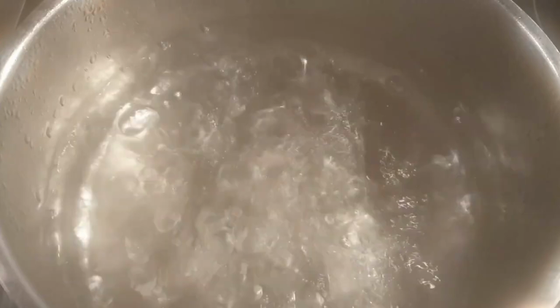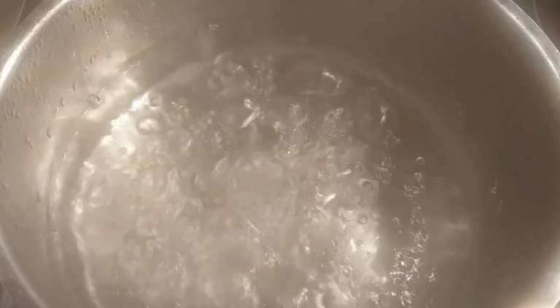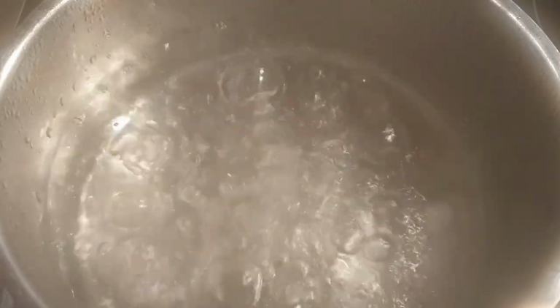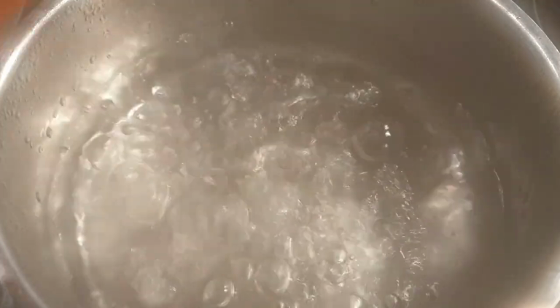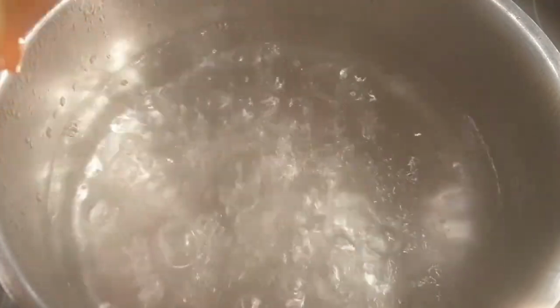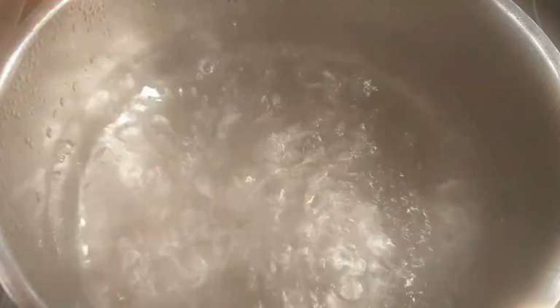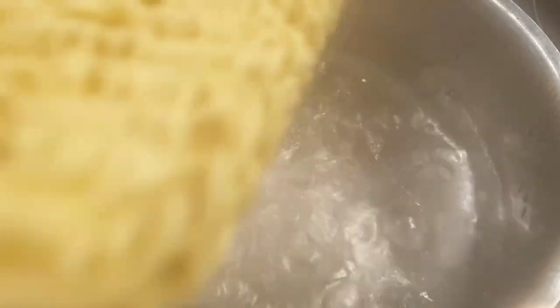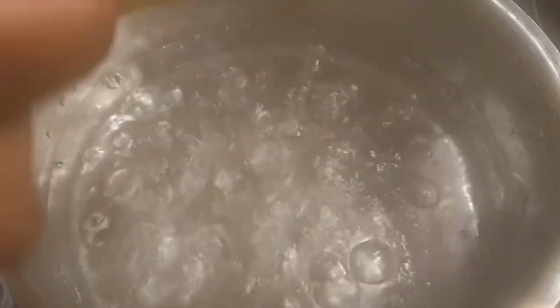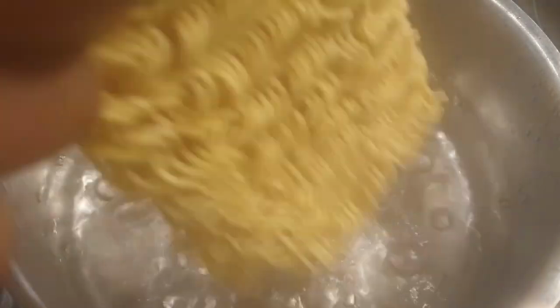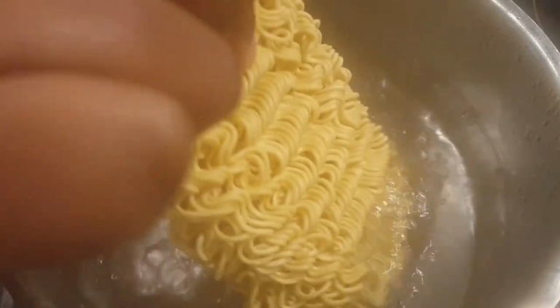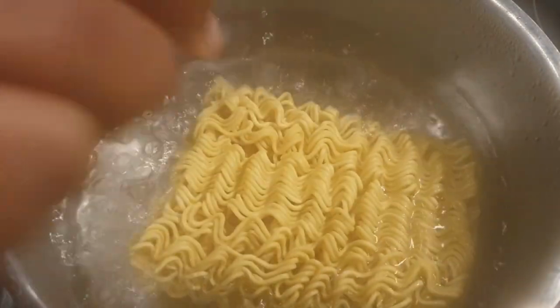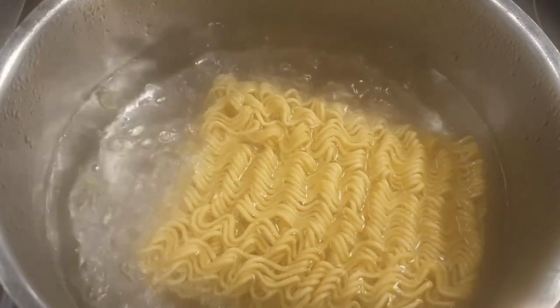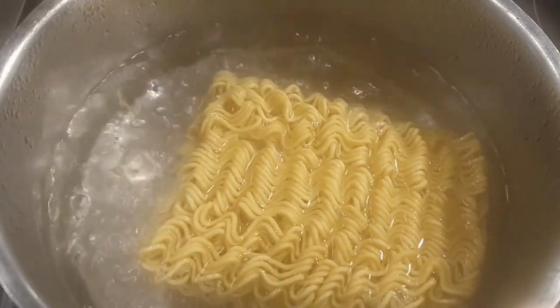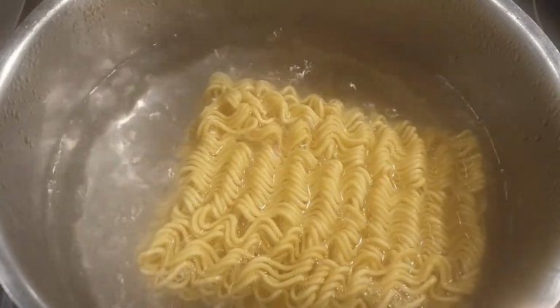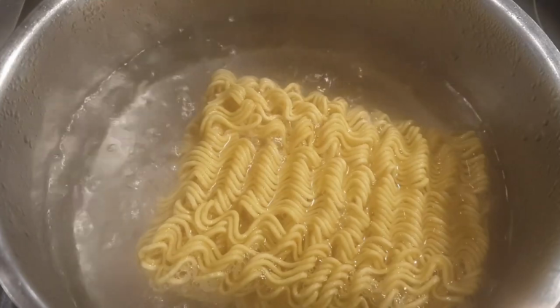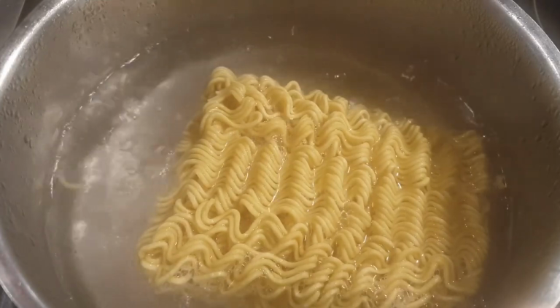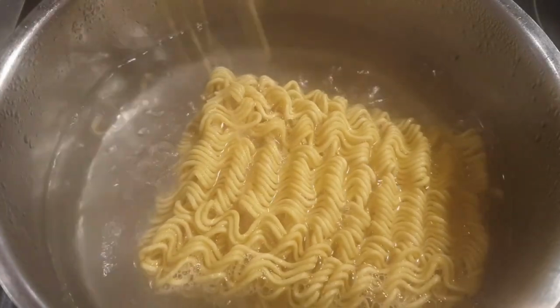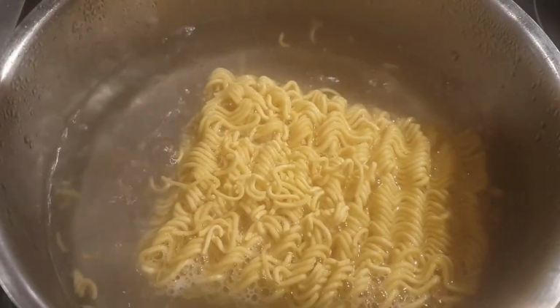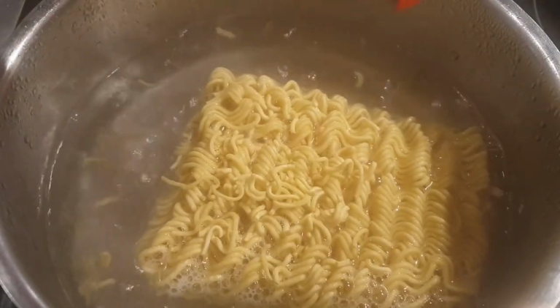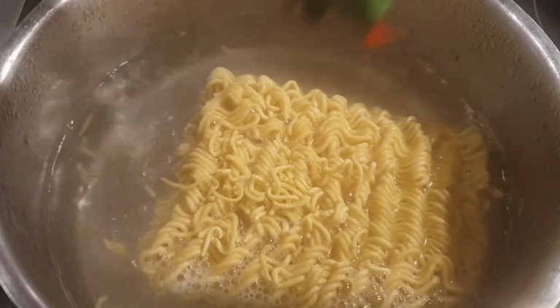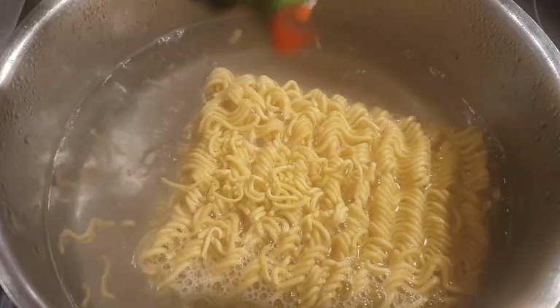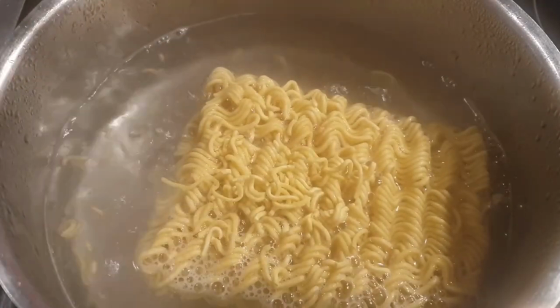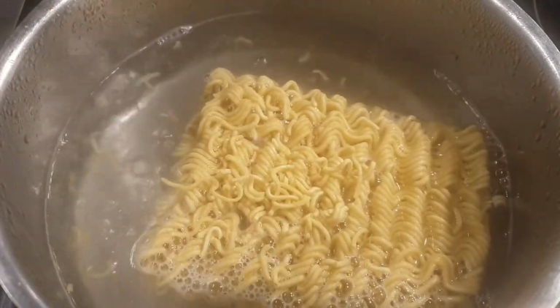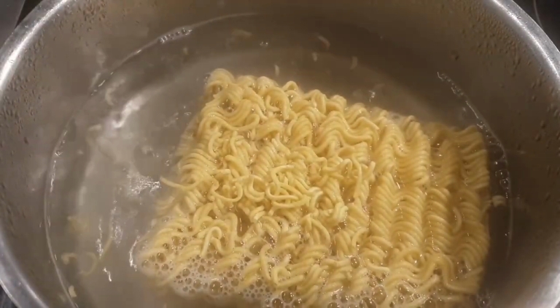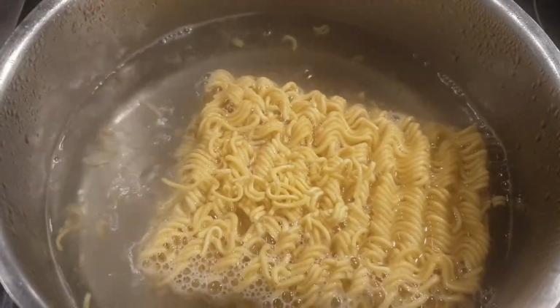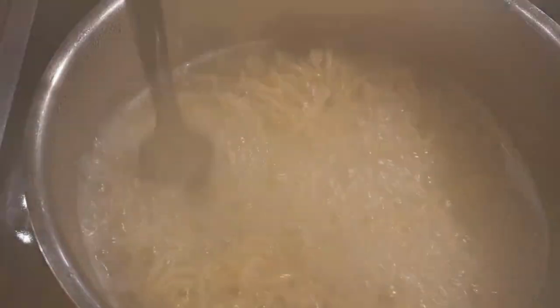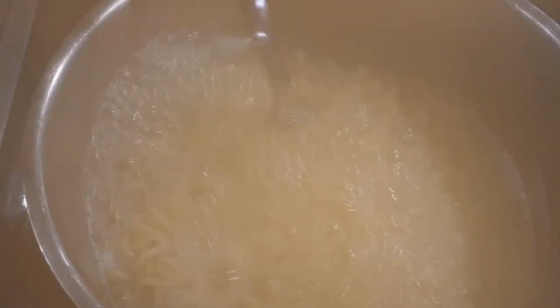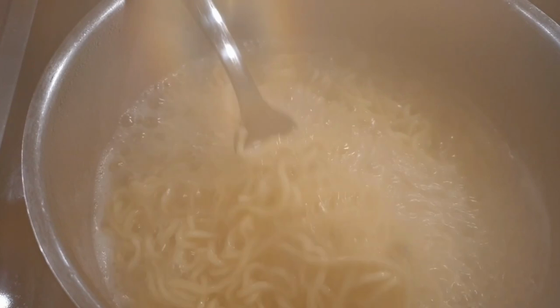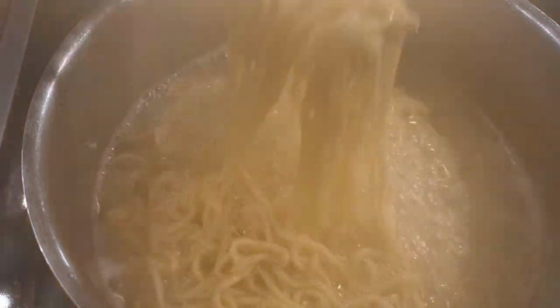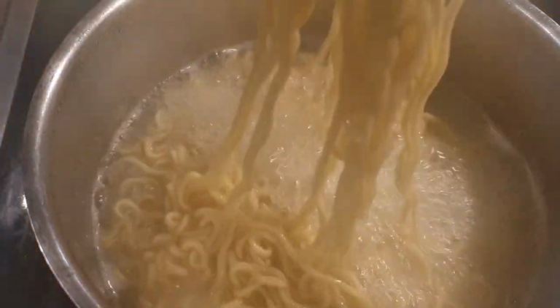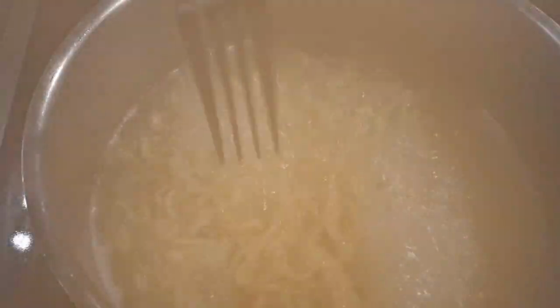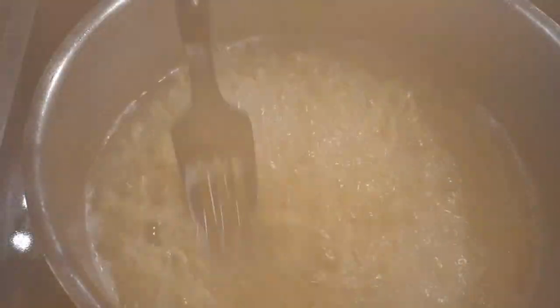Into your boiling water, go ahead and add in your Indomie noodles and prepare as per your pack's instruction. Once it's done, go ahead and strain. I did not add the seasonings that usually come with it at this particular stage.